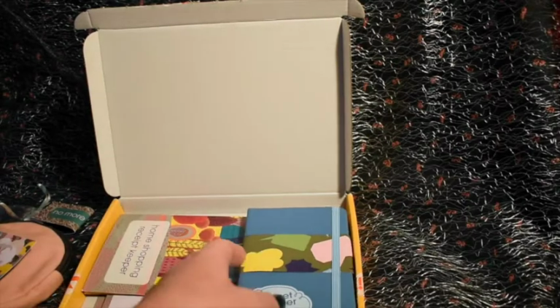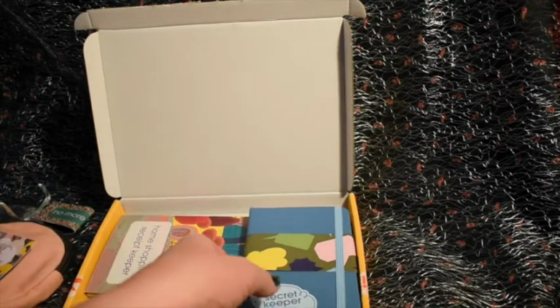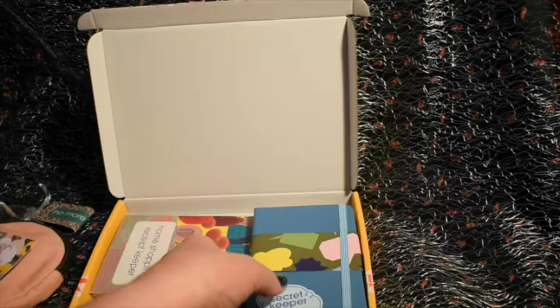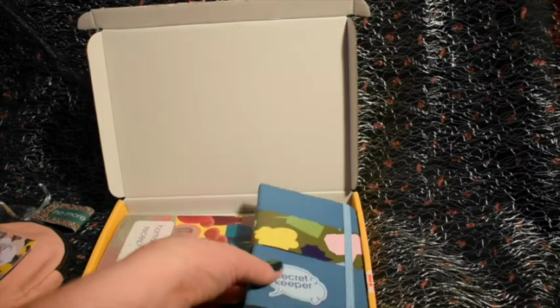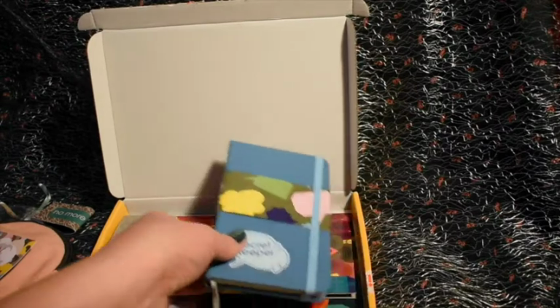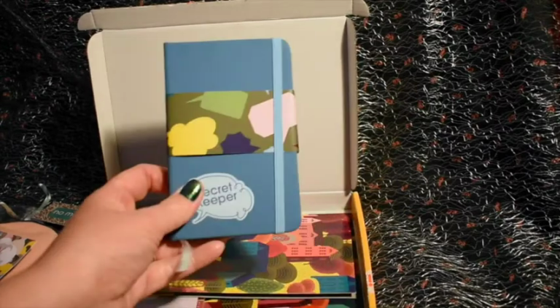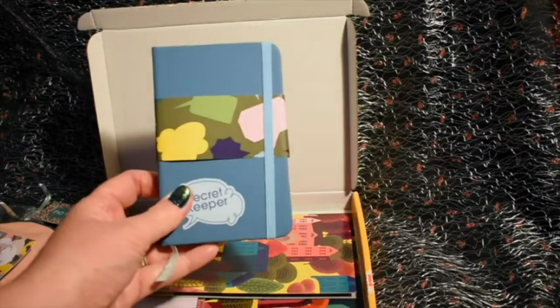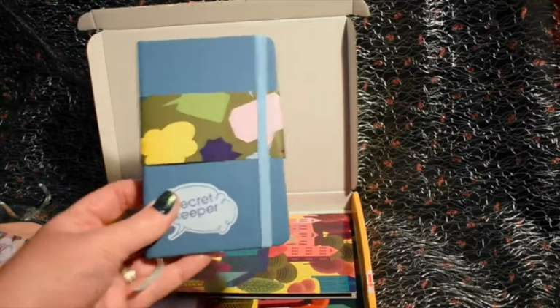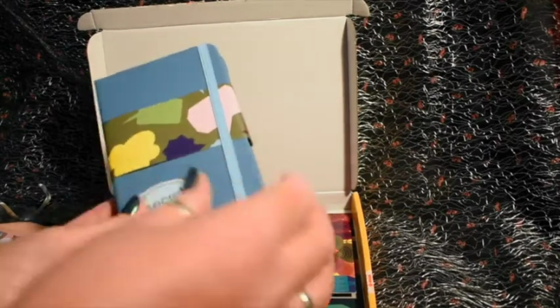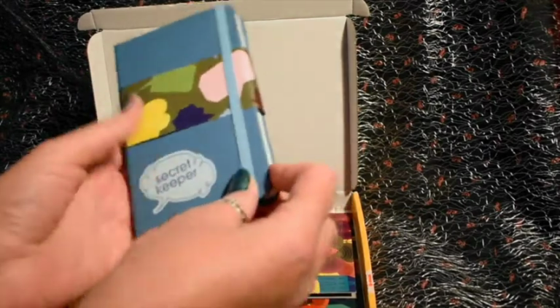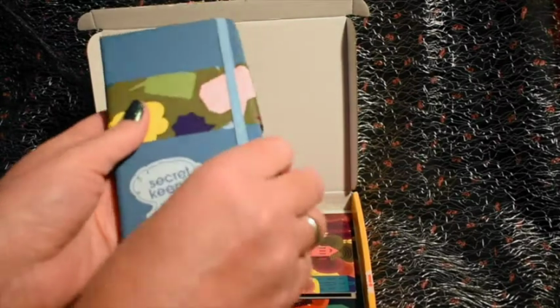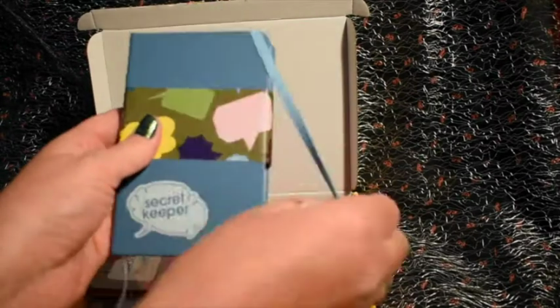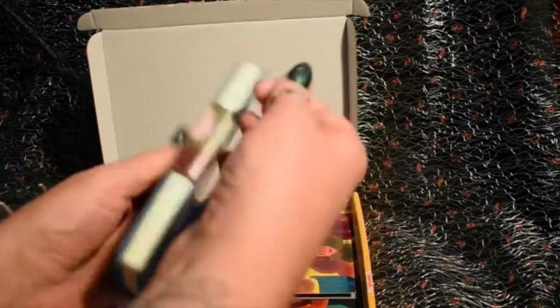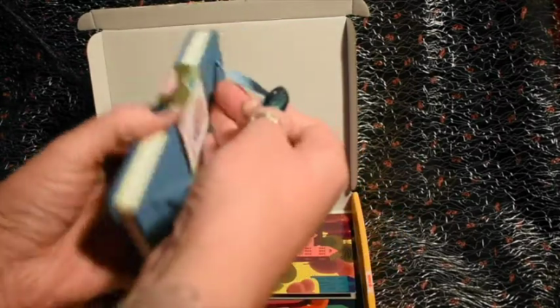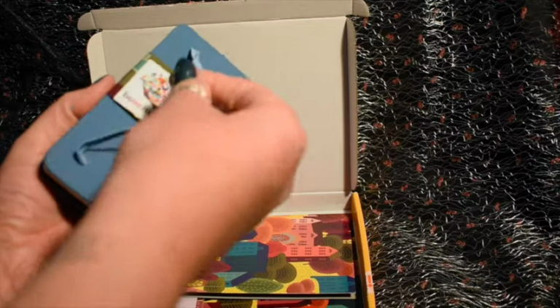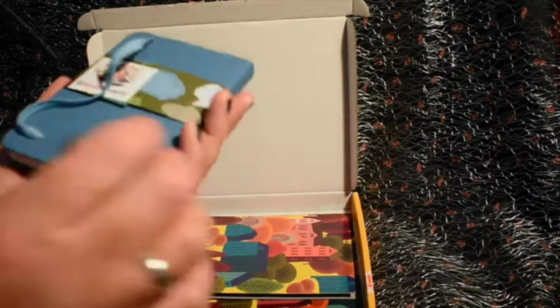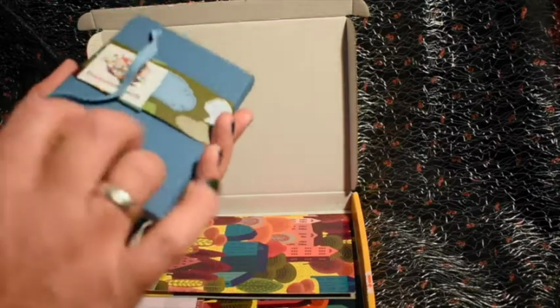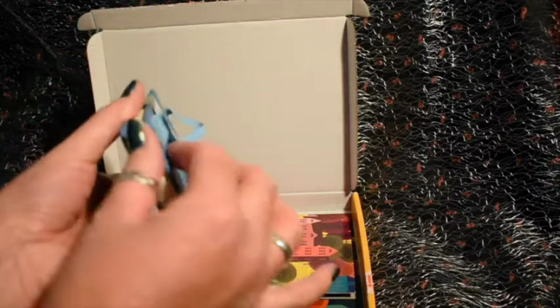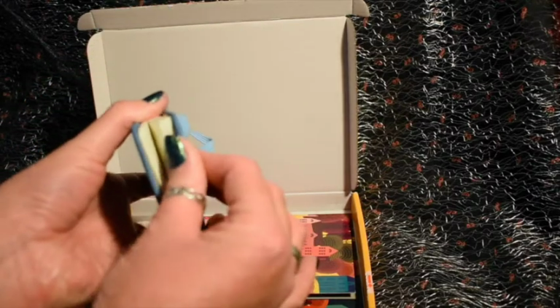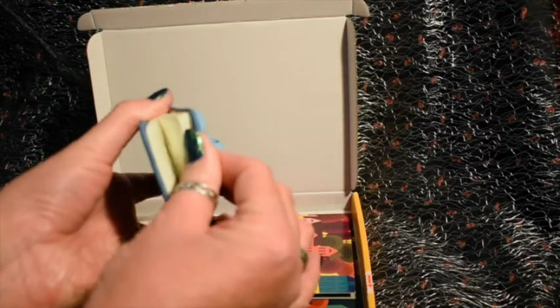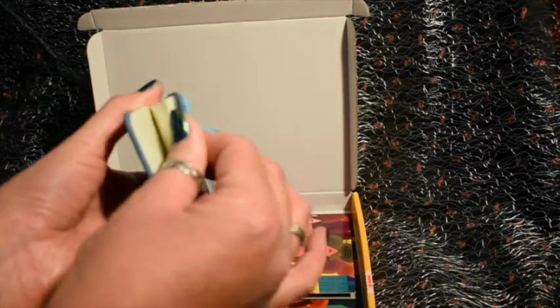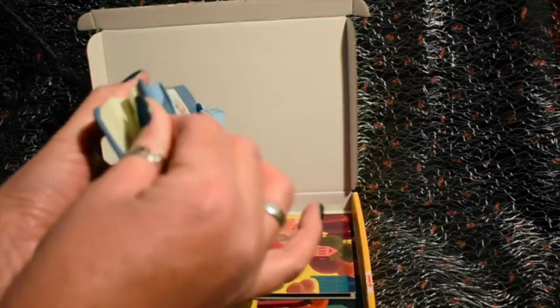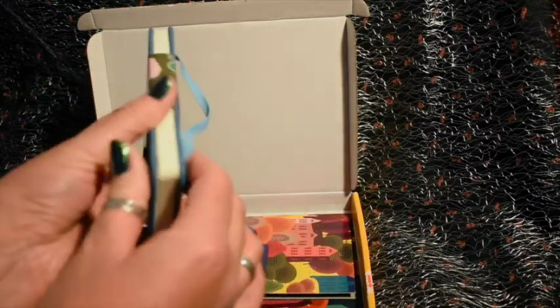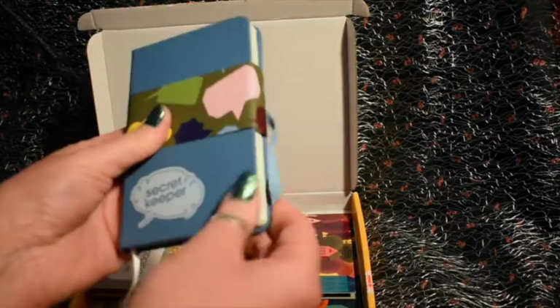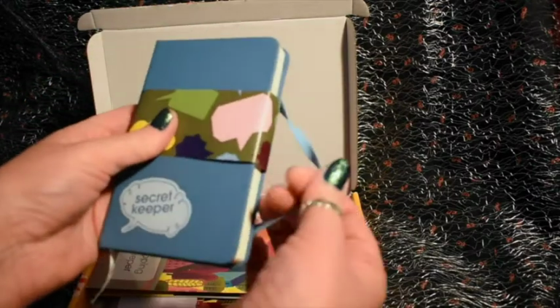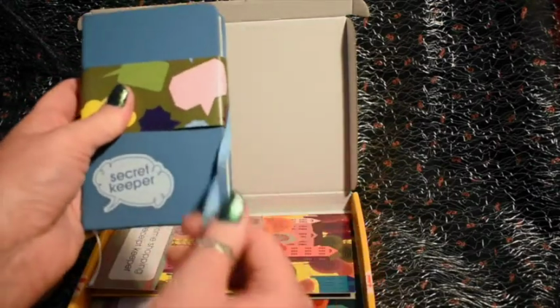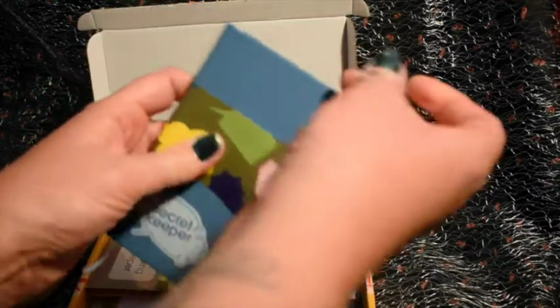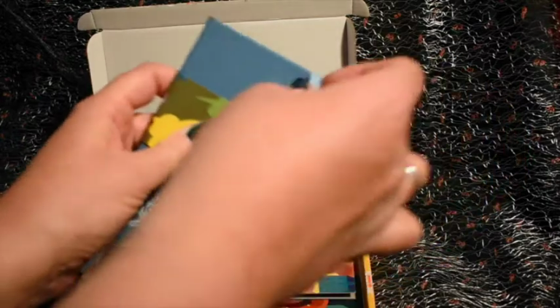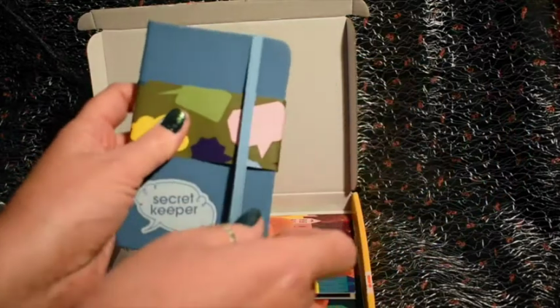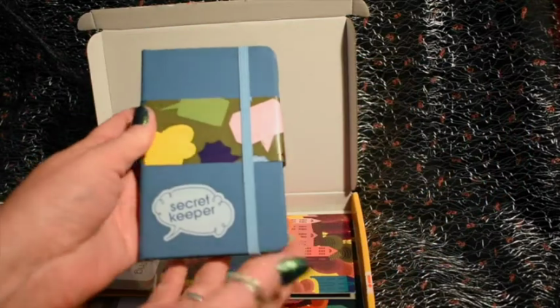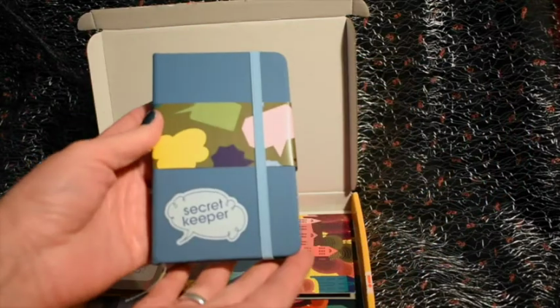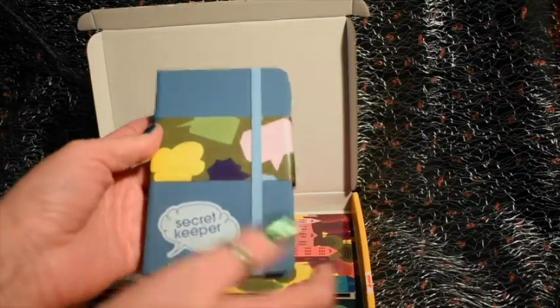We have a nice little hardback notebook which says 'Secret Keeper' on it. I haven't even gone into this yet but I love notebooks, and it looks like it's lined inside, so I'm sure I'll find a use for that.